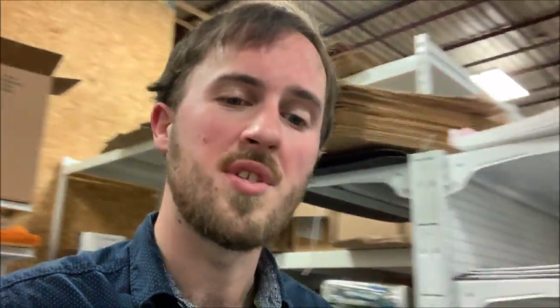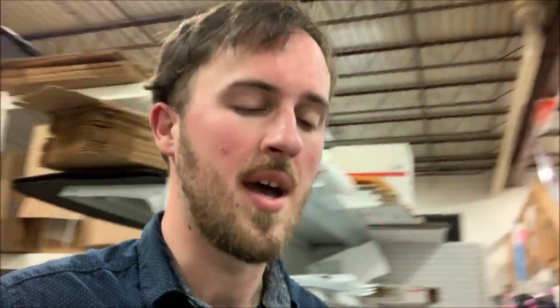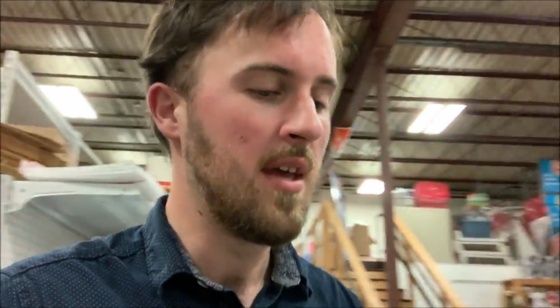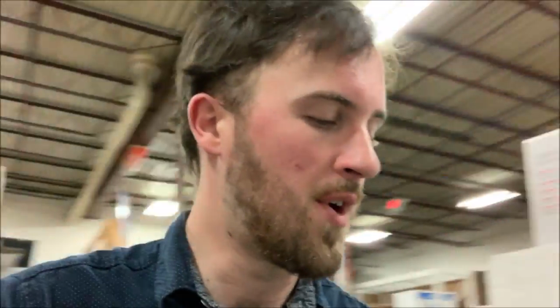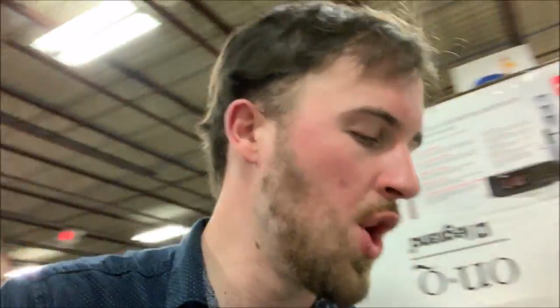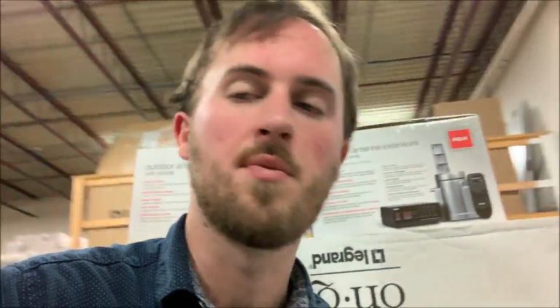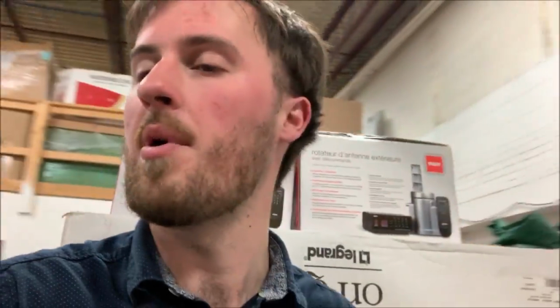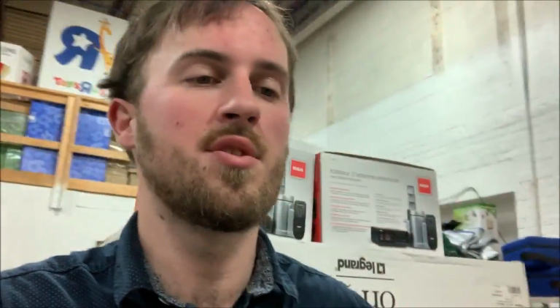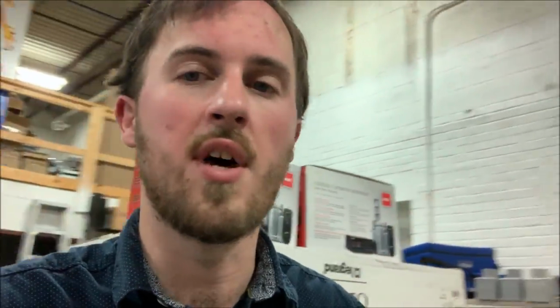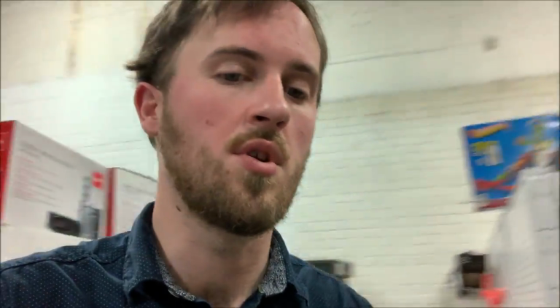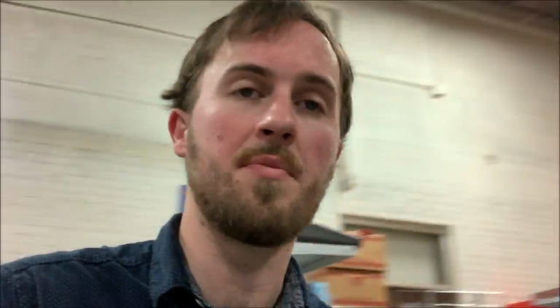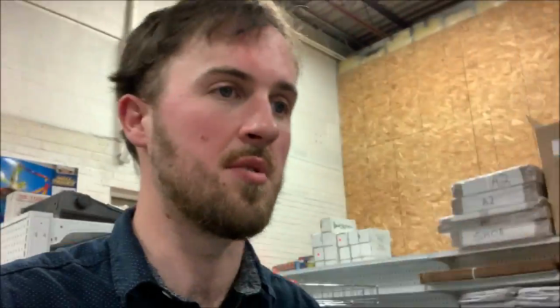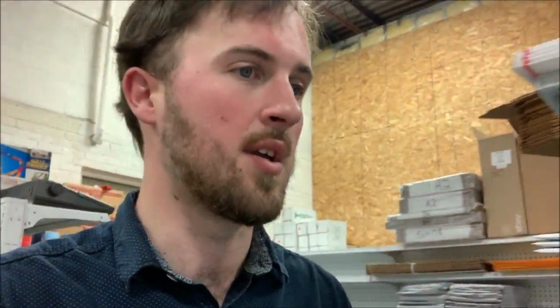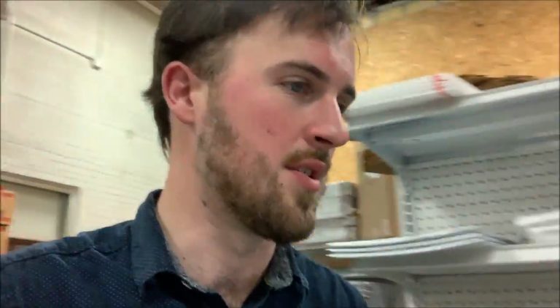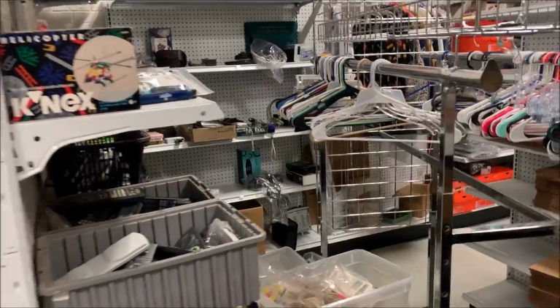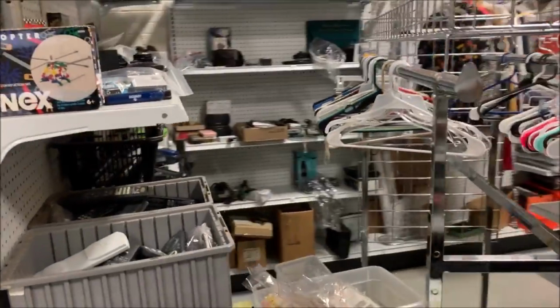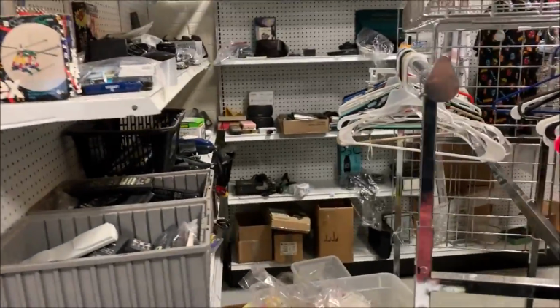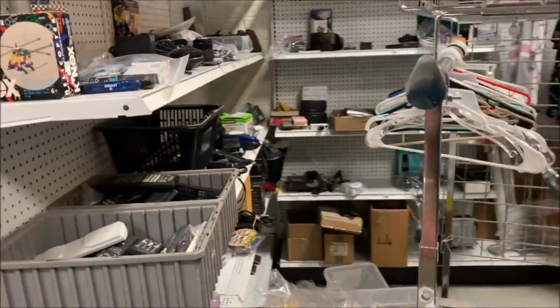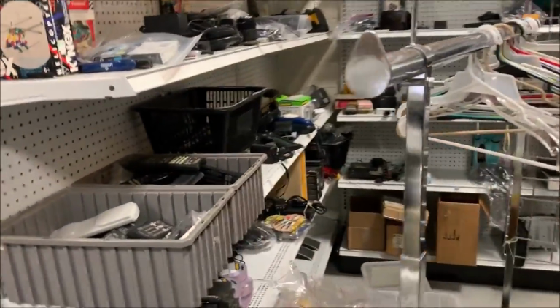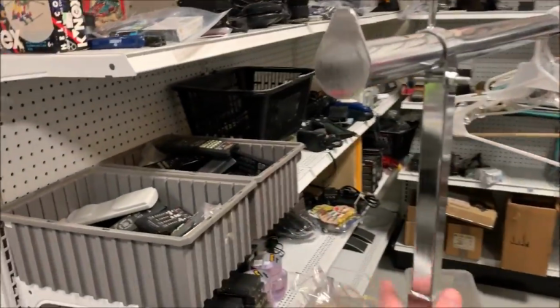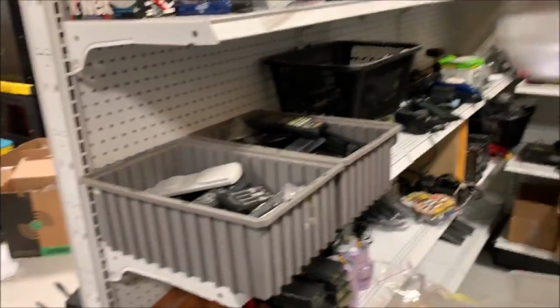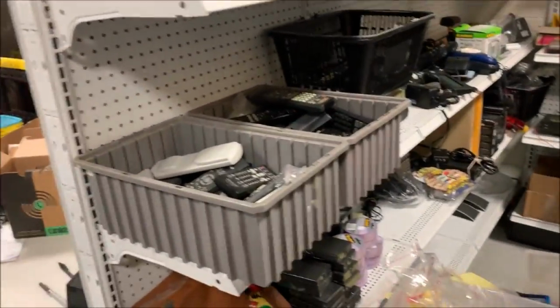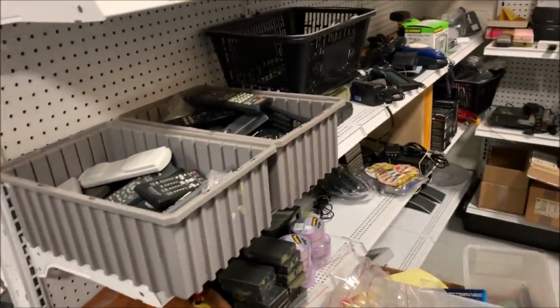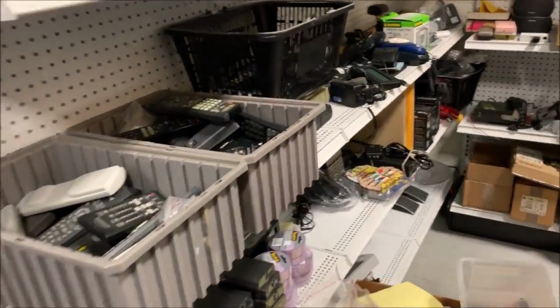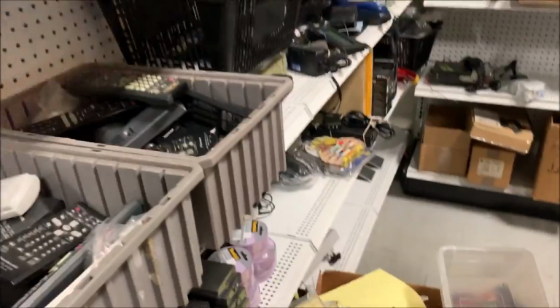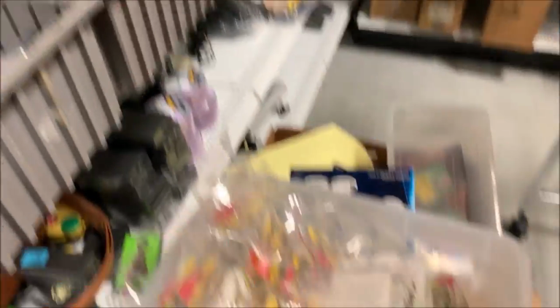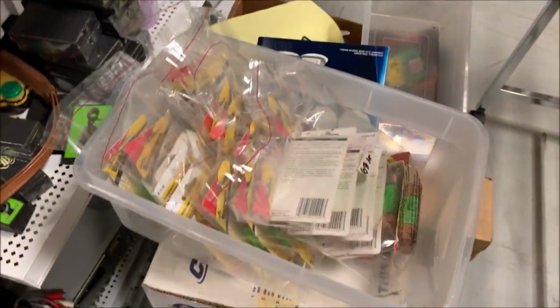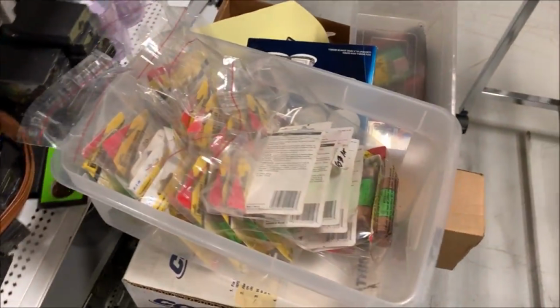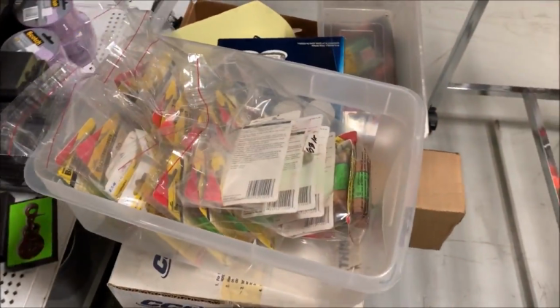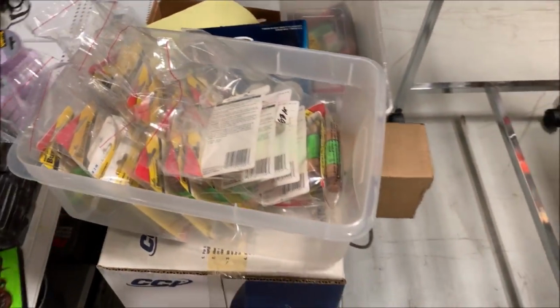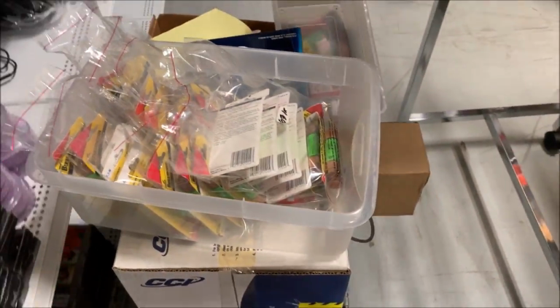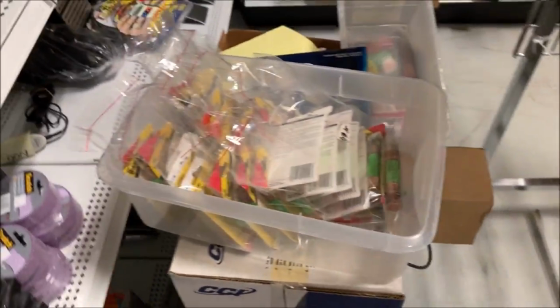Of course I do have a 30-day no-hassle return policy, so if it doesn't work or they simply change their mind, they can return it. That's right, I have pictures of all this stuff — I need to list it yet.